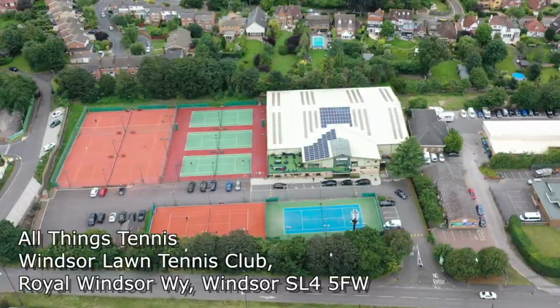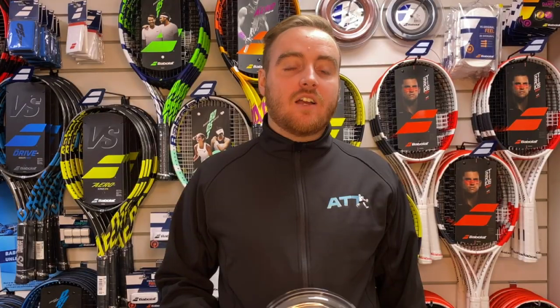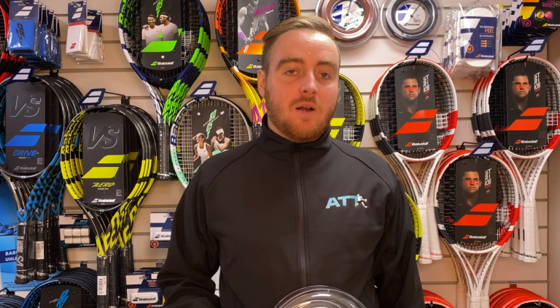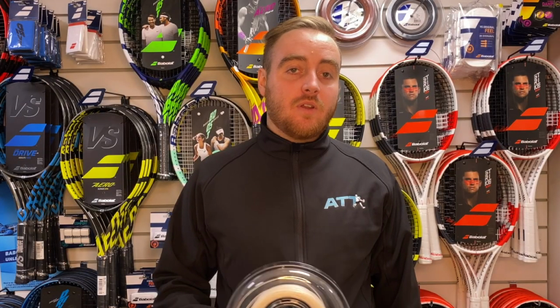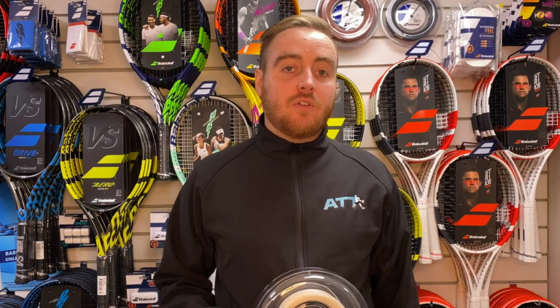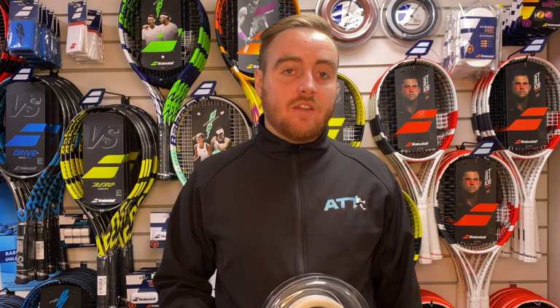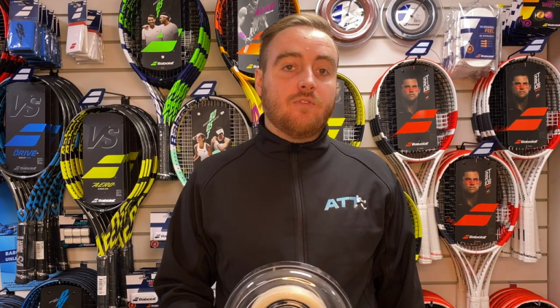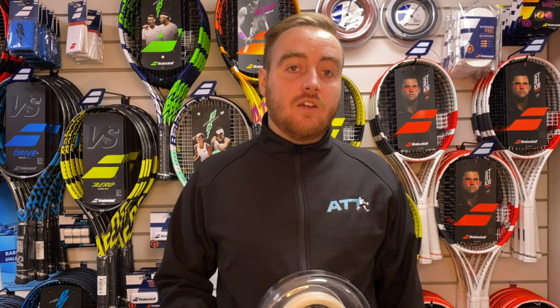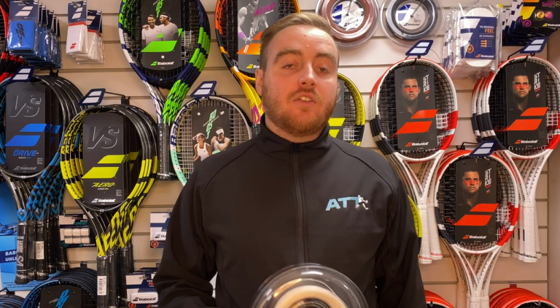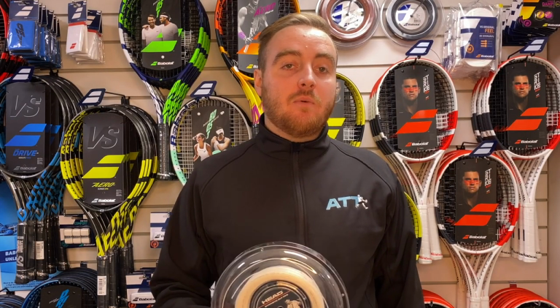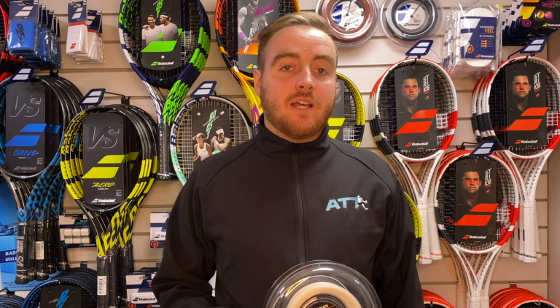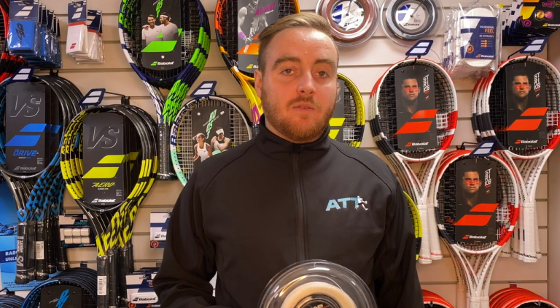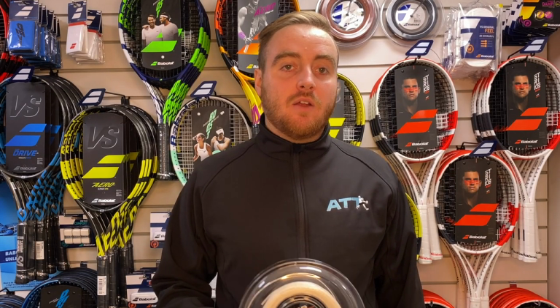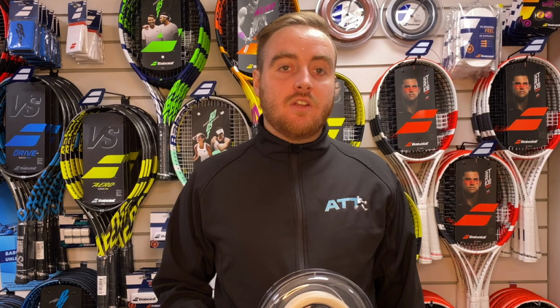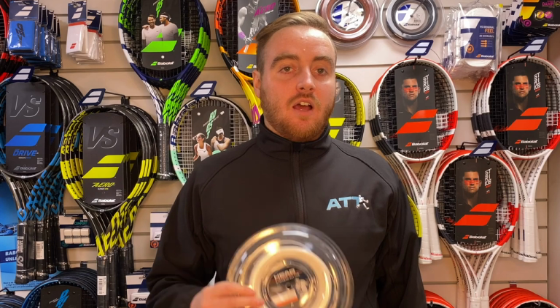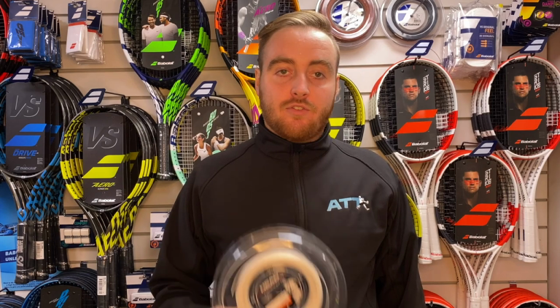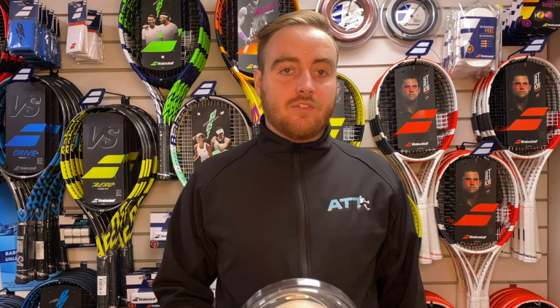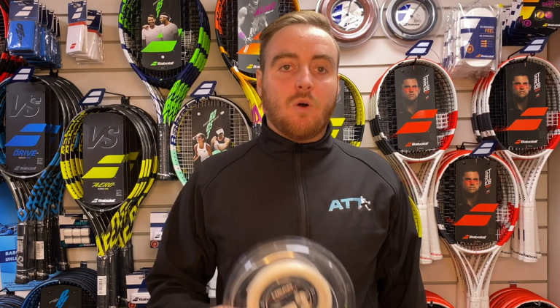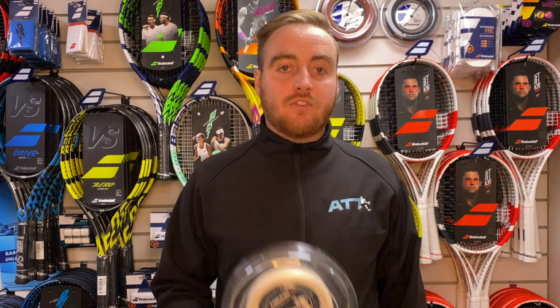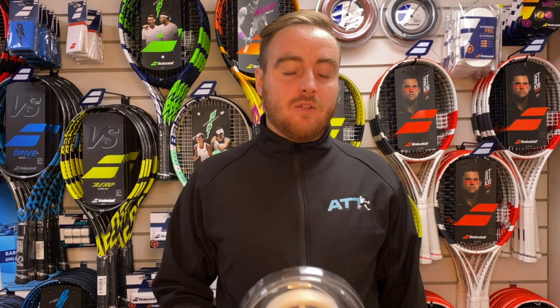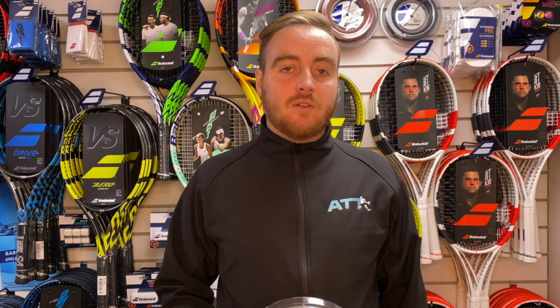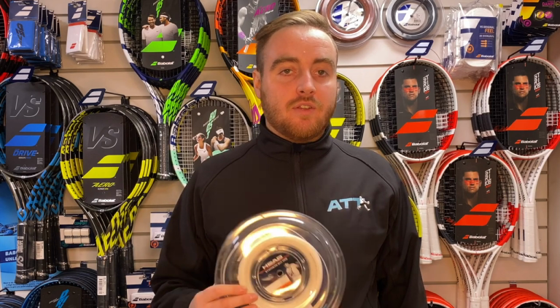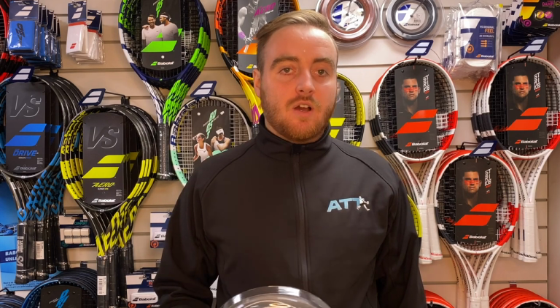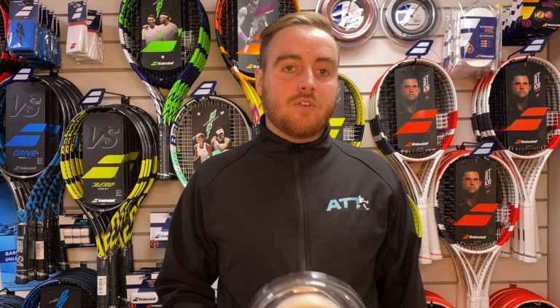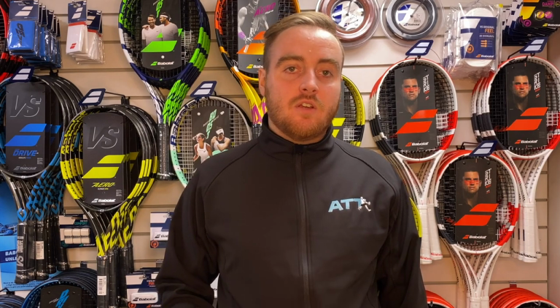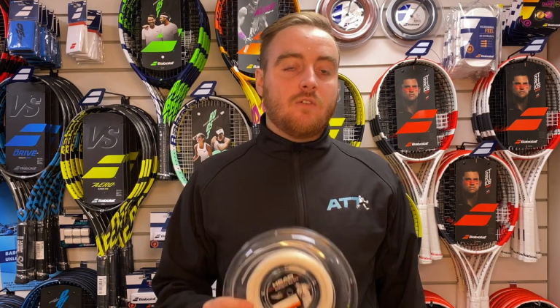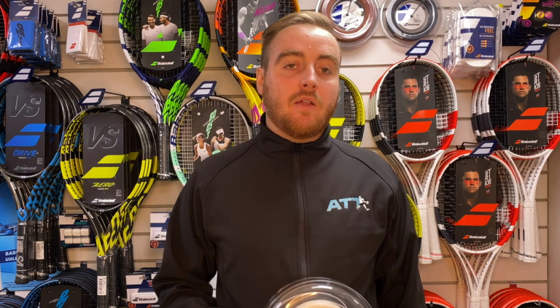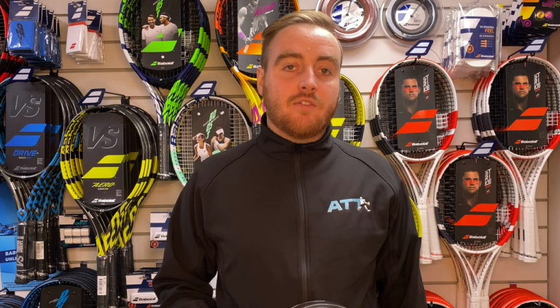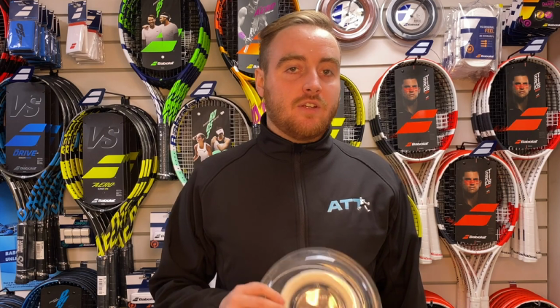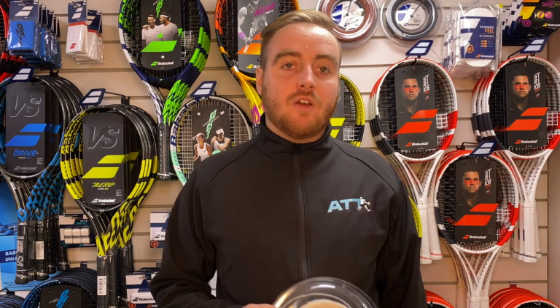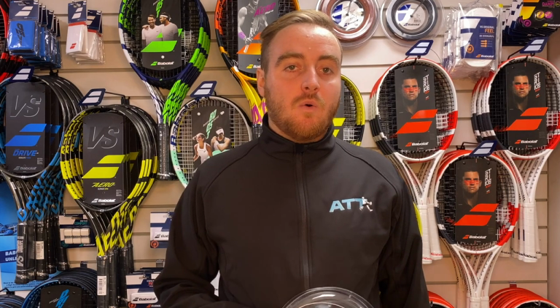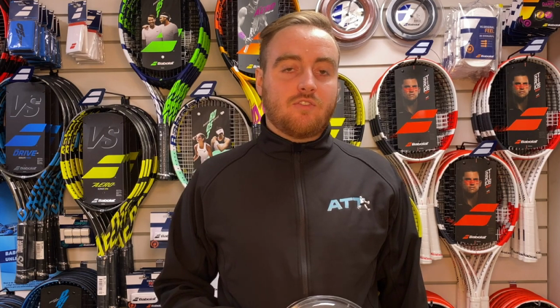Hi guys, welcome to another All Things Tennis YouTube video. Today we're going to be tackling the big question of strings: what strings should I be using, what are the different types of strings? Hopefully by the end of the video you'll know all things strings.